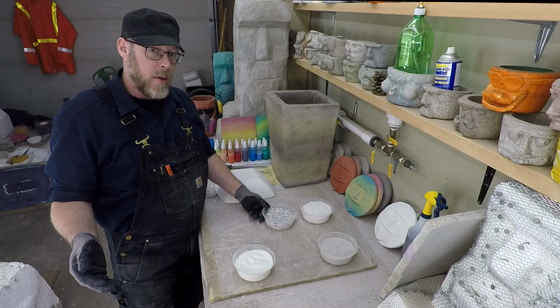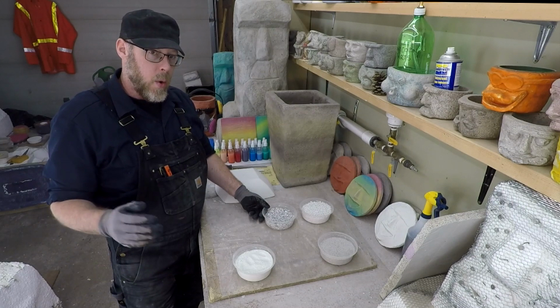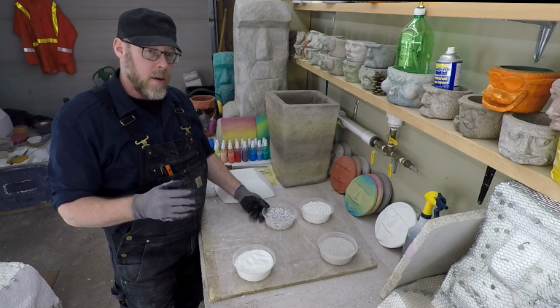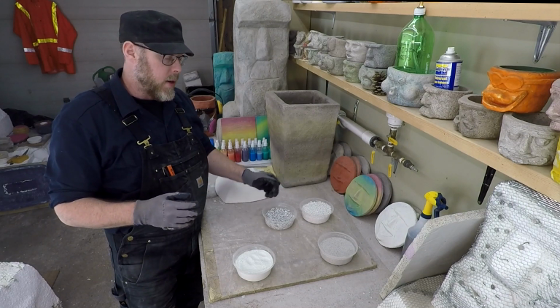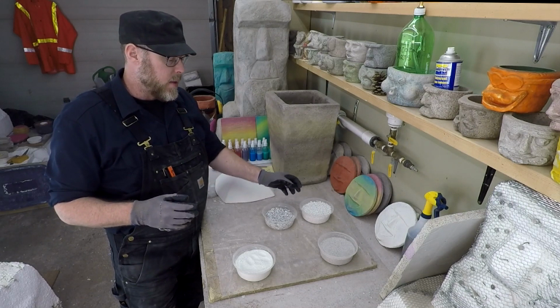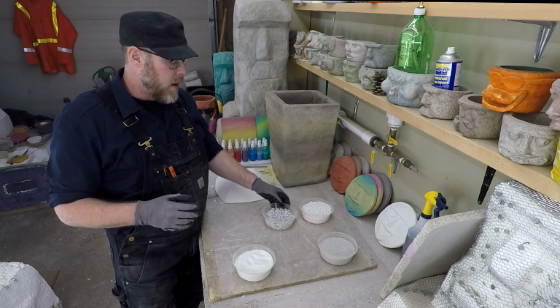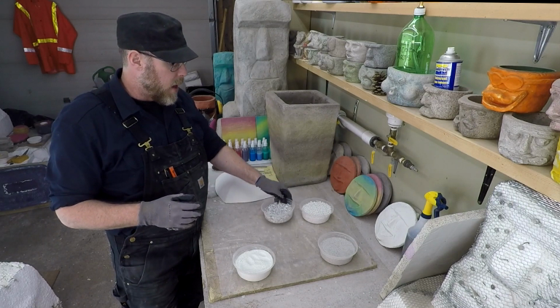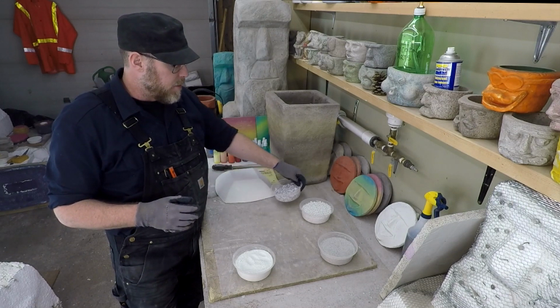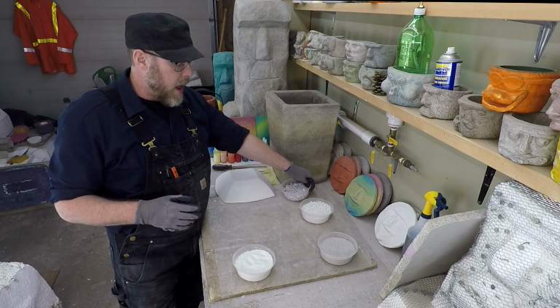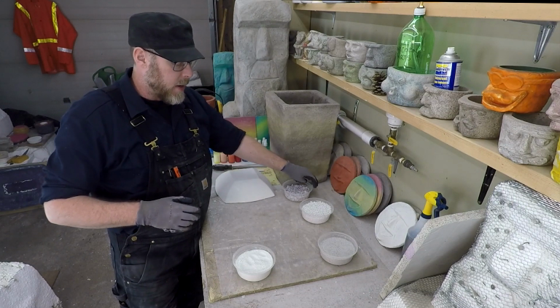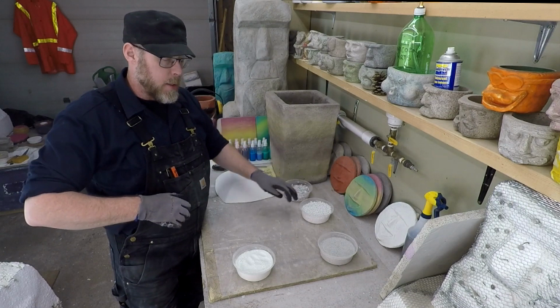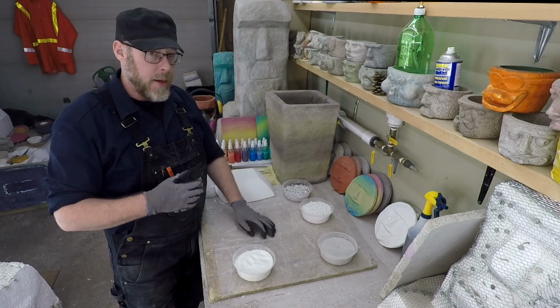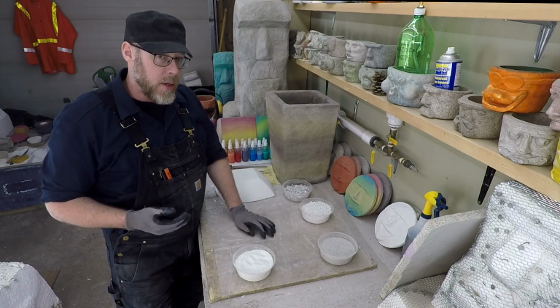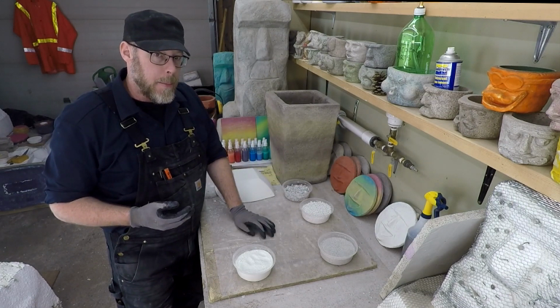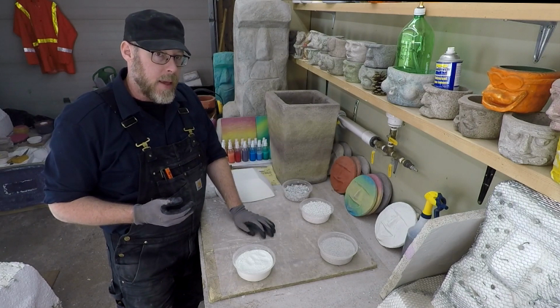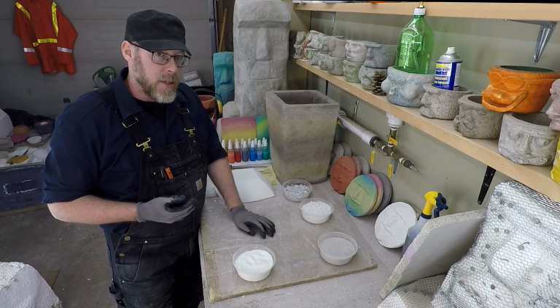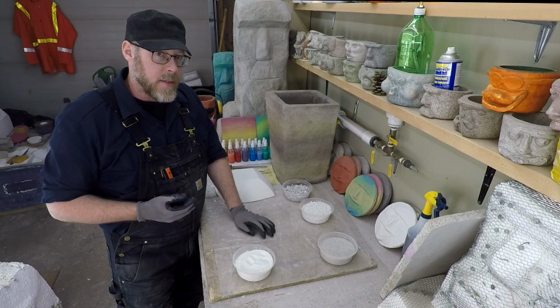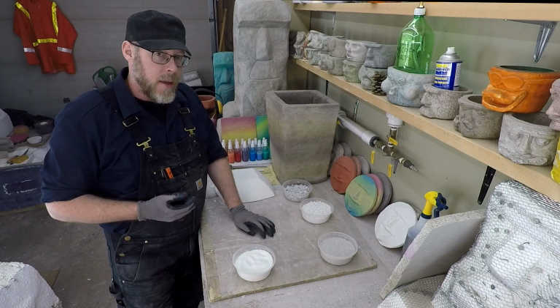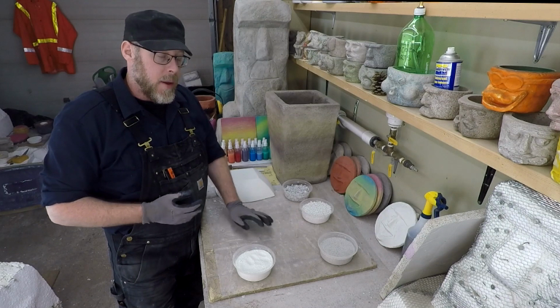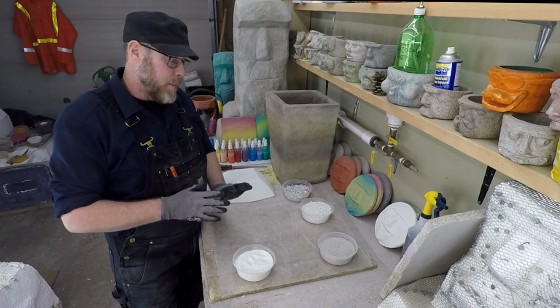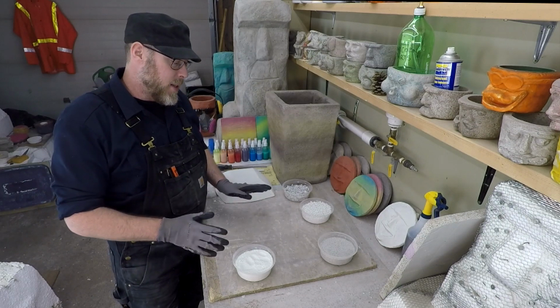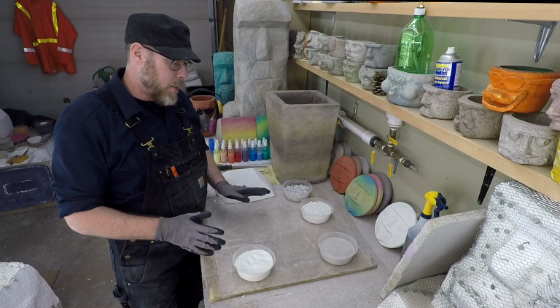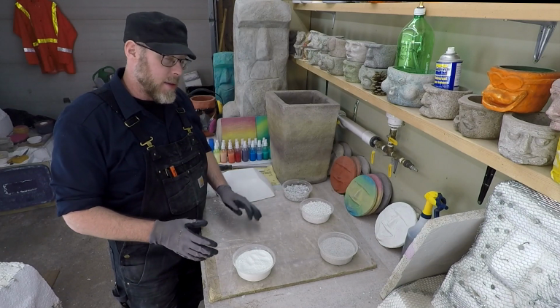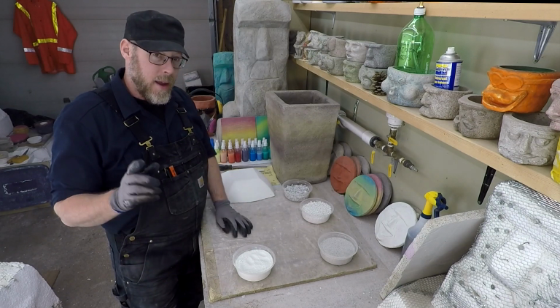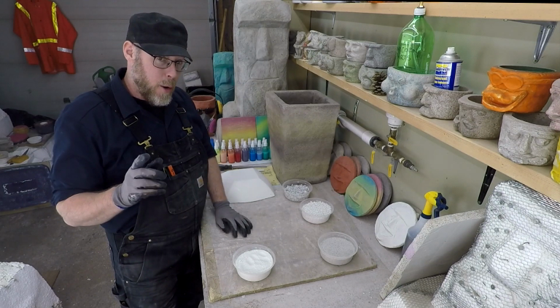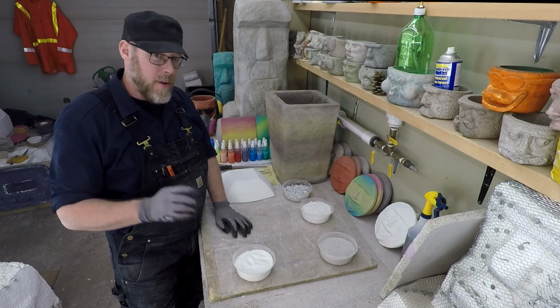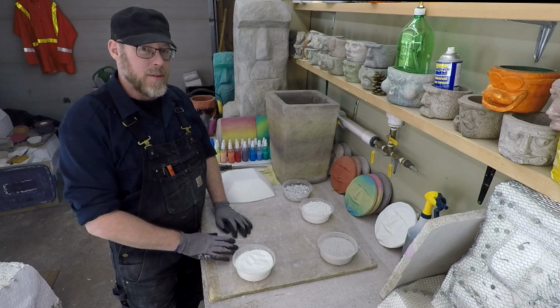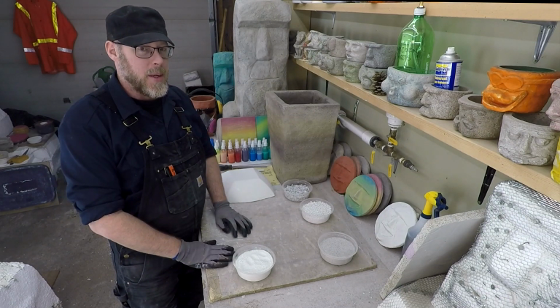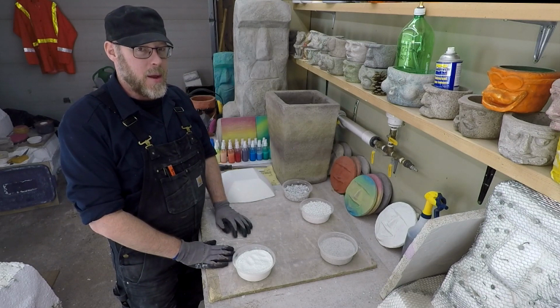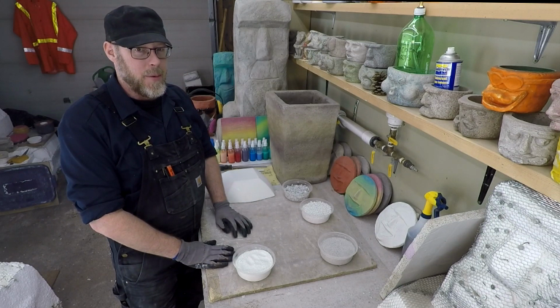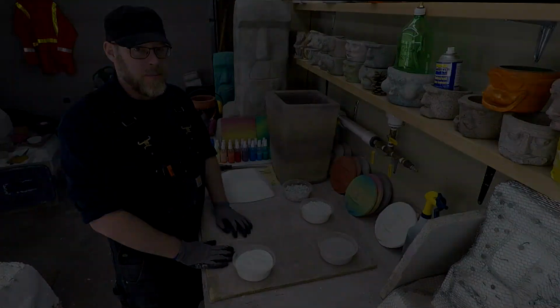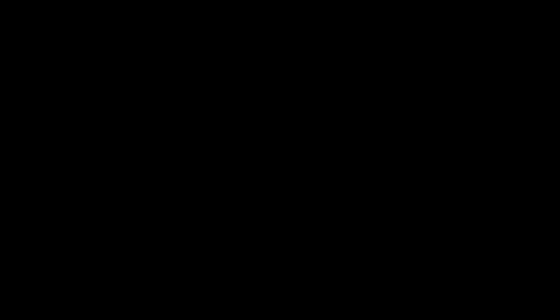Anyway, there are a lot of different things that you could make white concrete with — a lot of different aggregates depending on what your application is. It's a pretty deep world. I hope you found this information helpful.